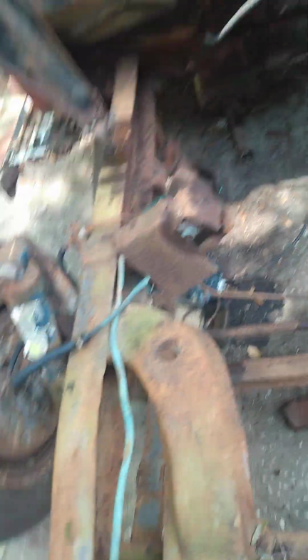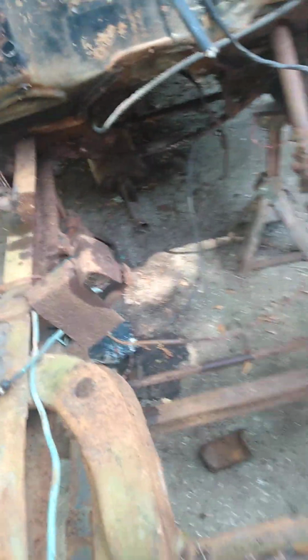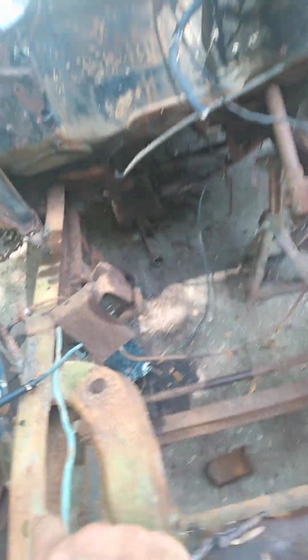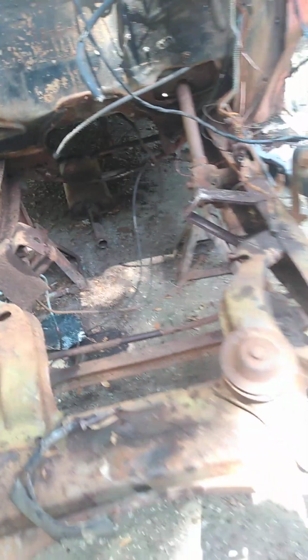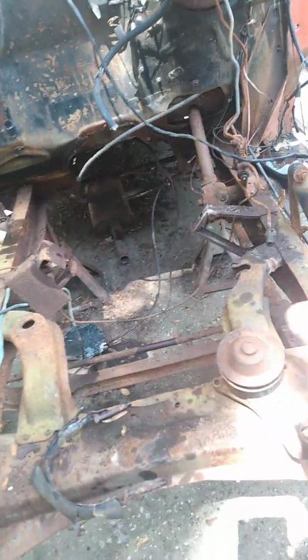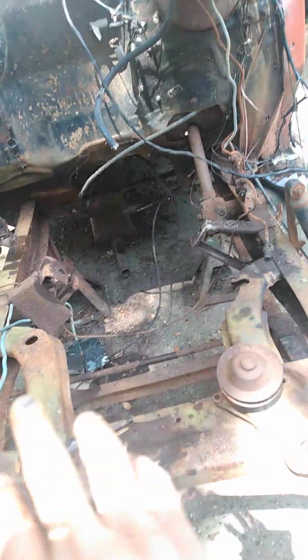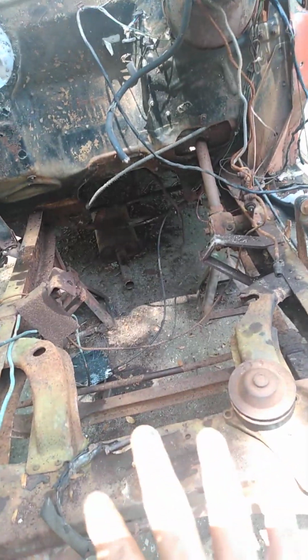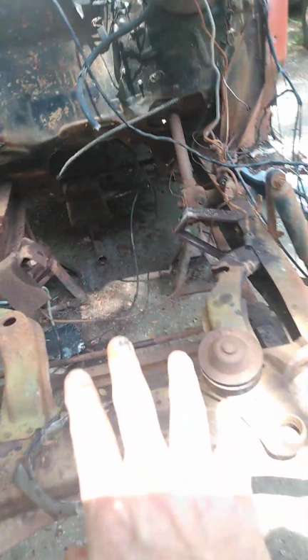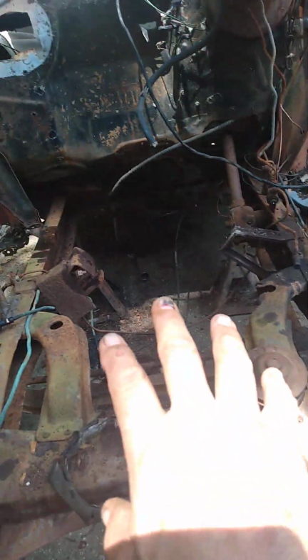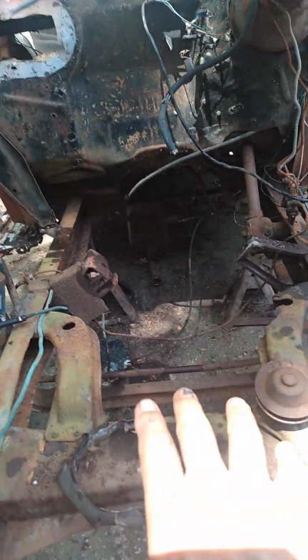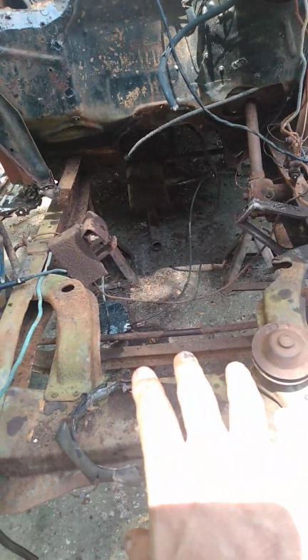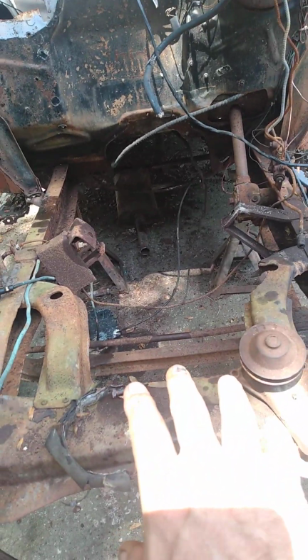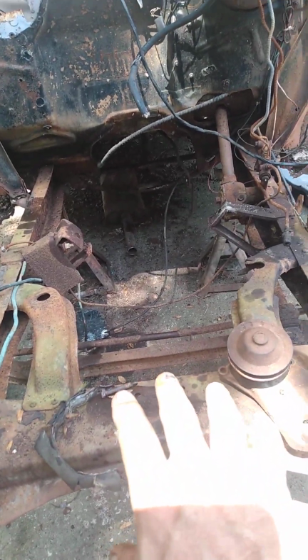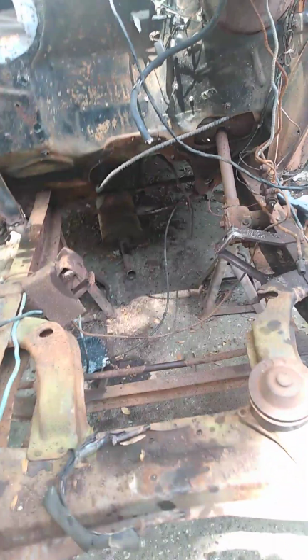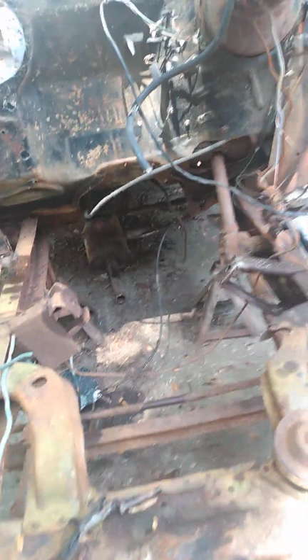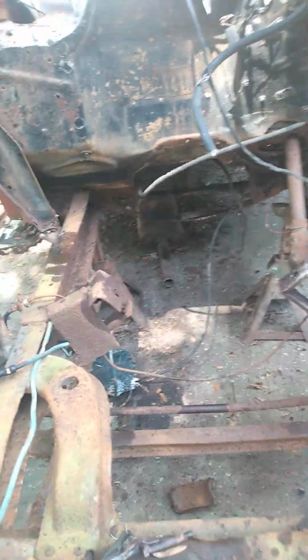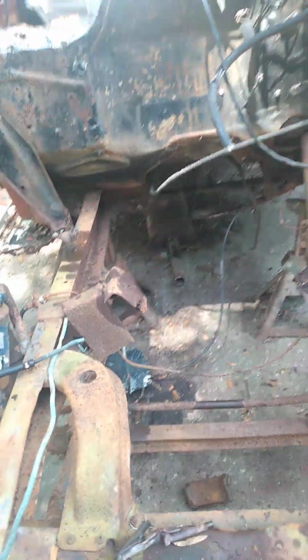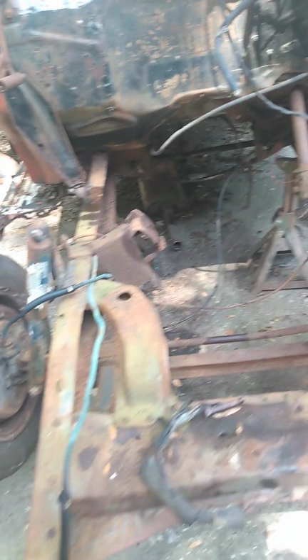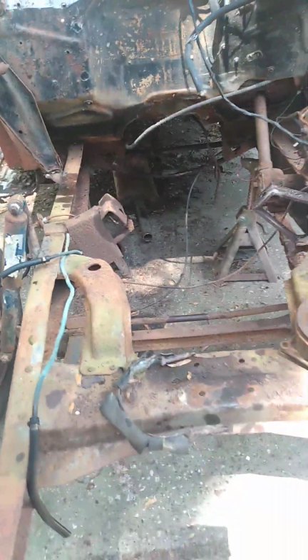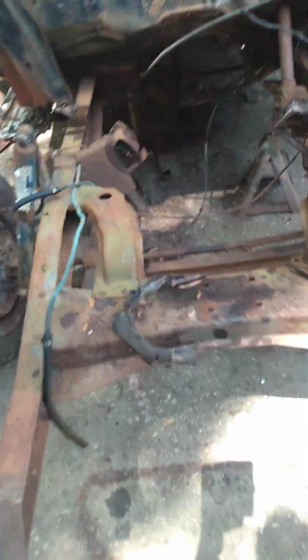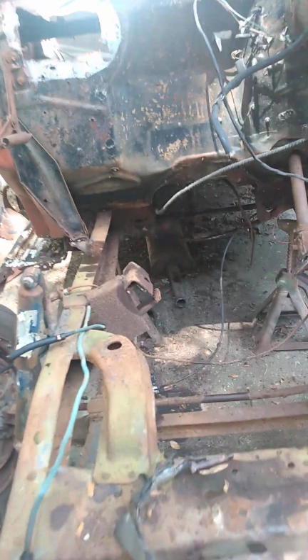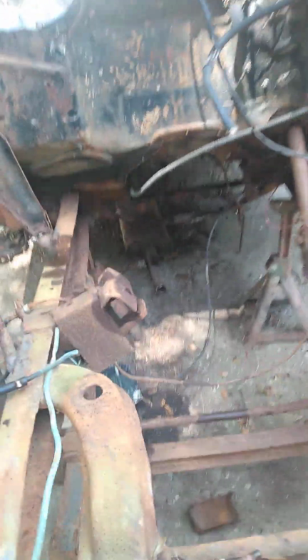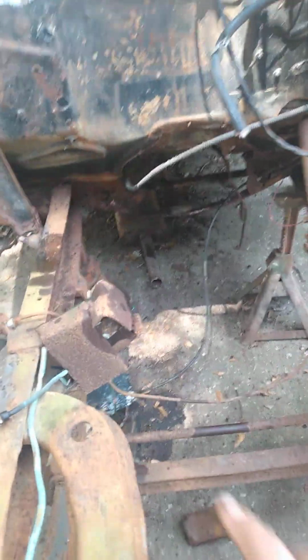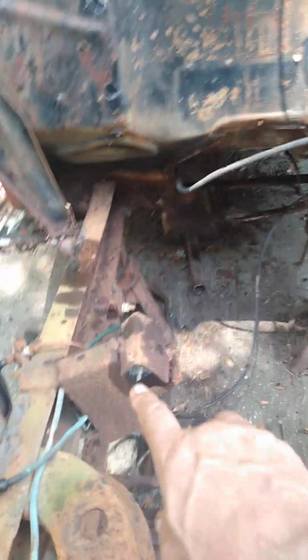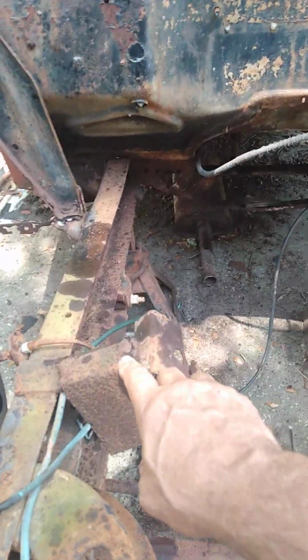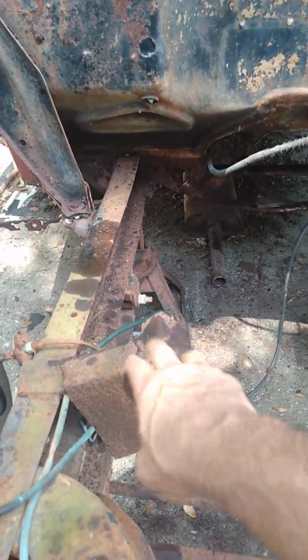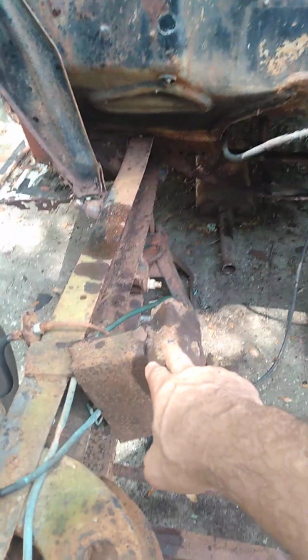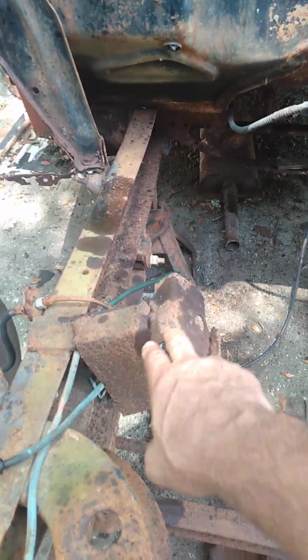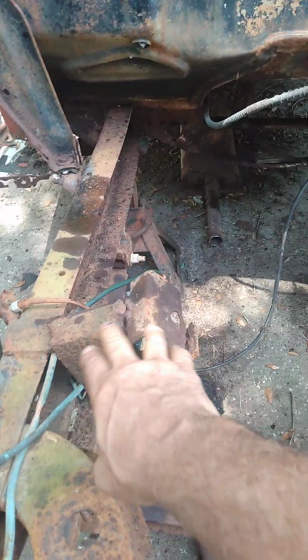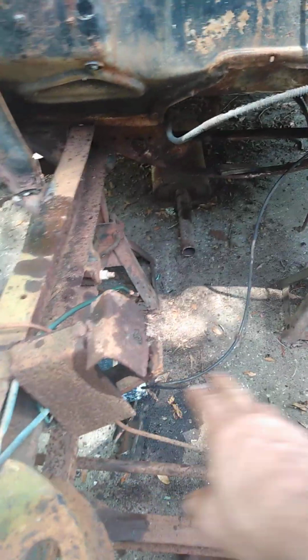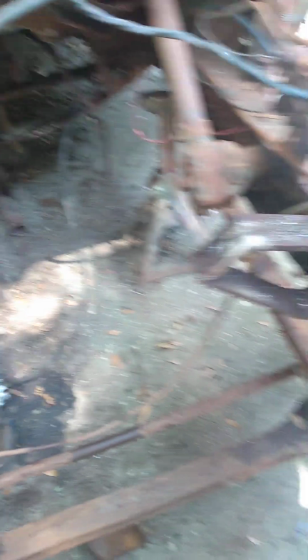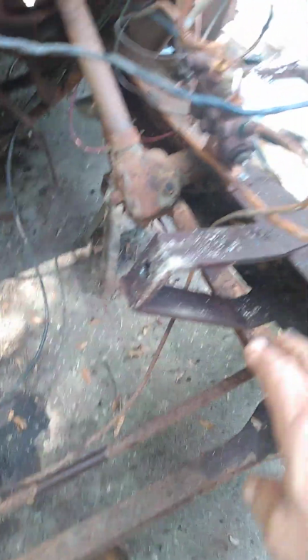There's a right and left water pump, so the Flathead 8 had two water pumps. Like I said earlier, they cobbed them in on both sides.